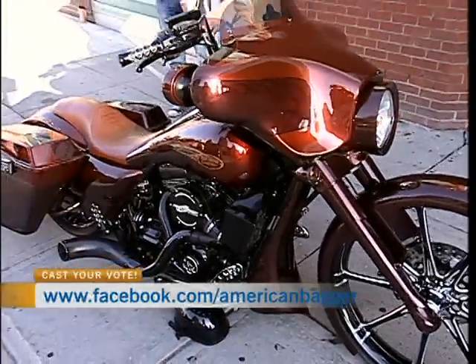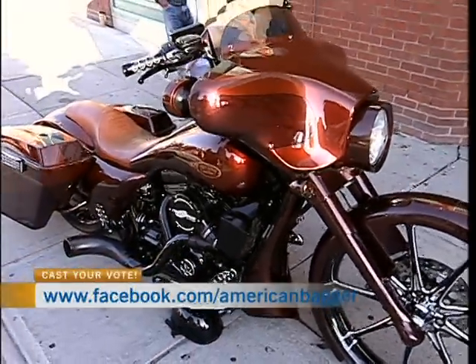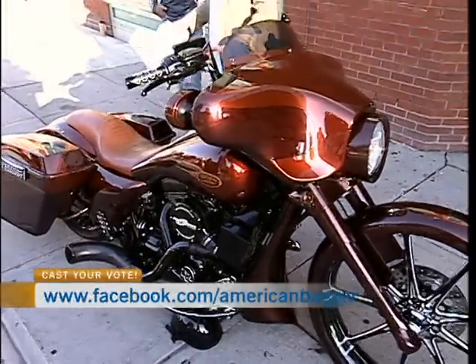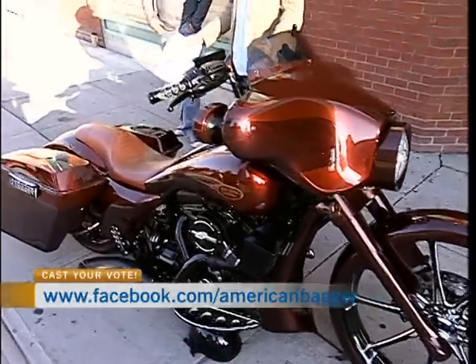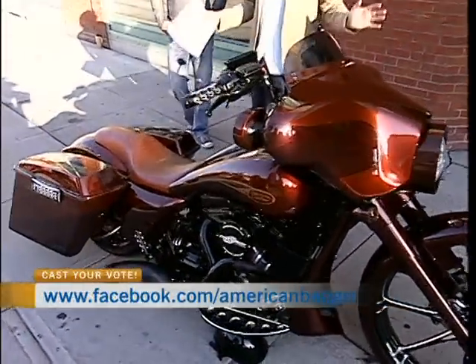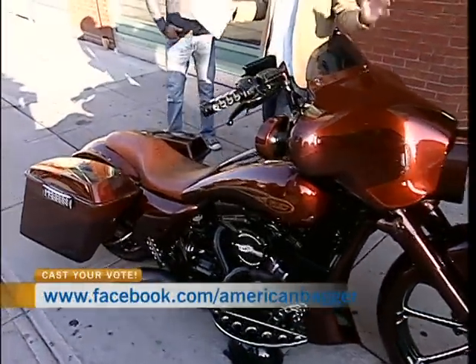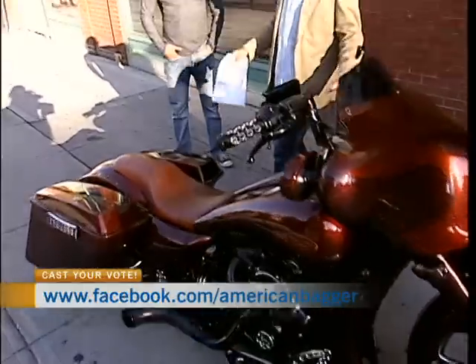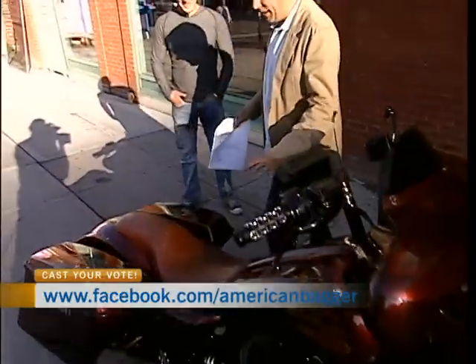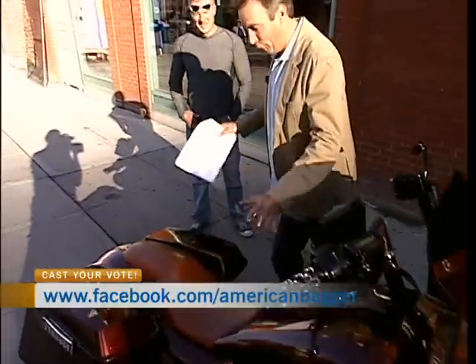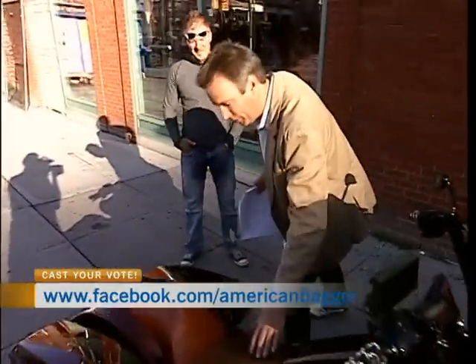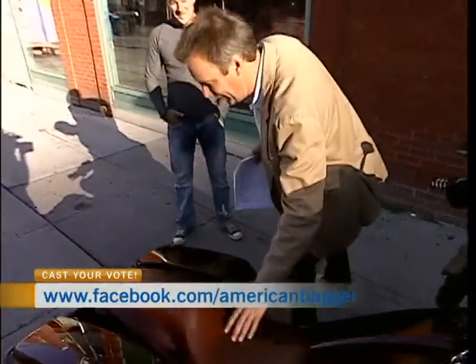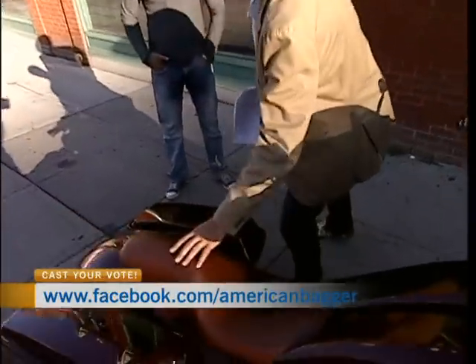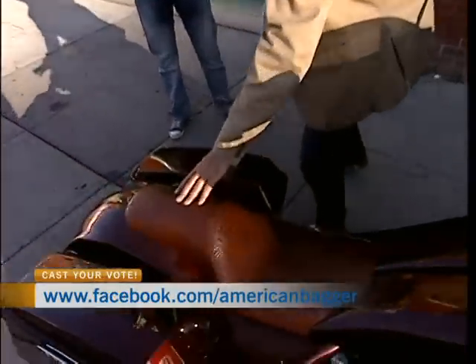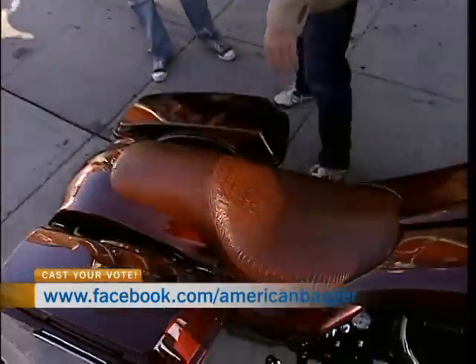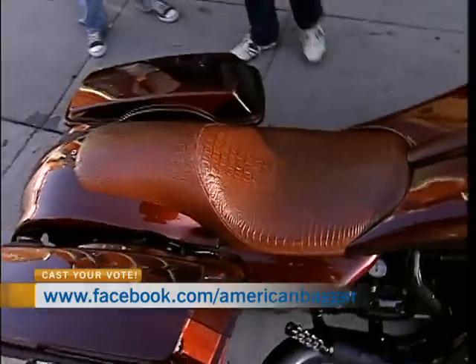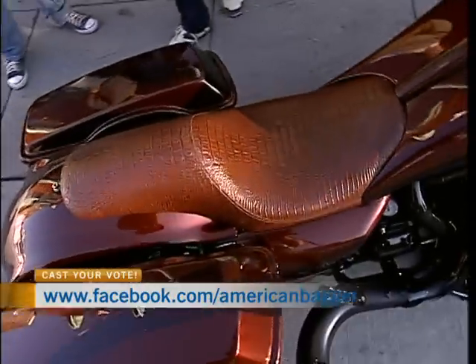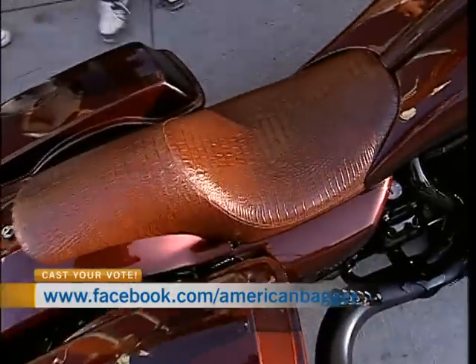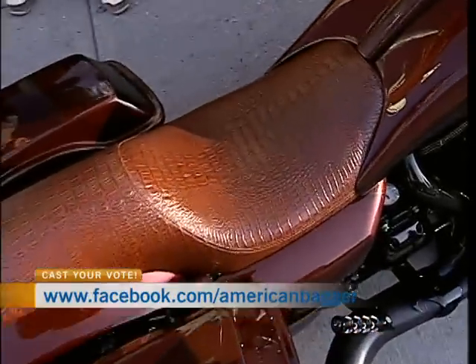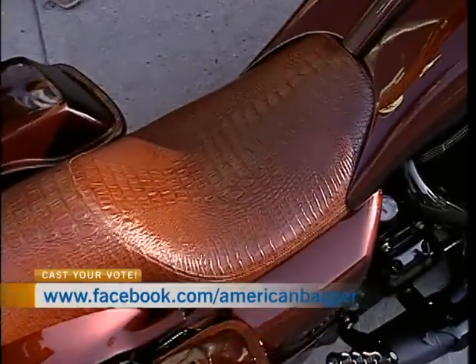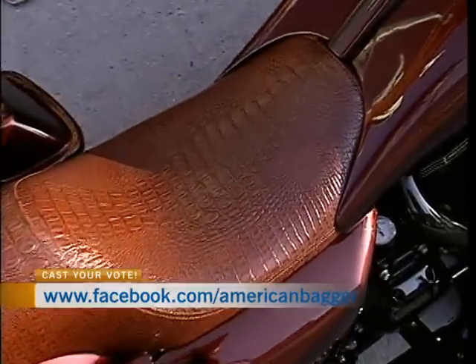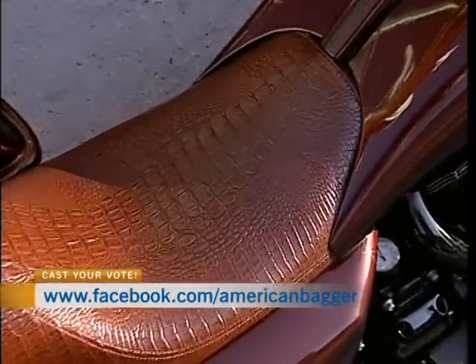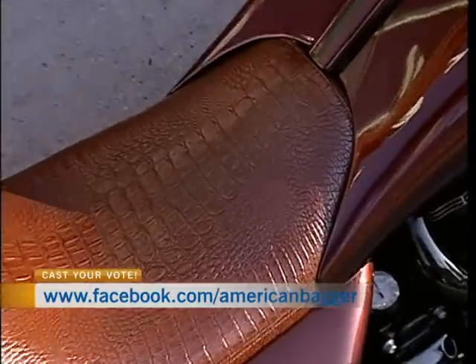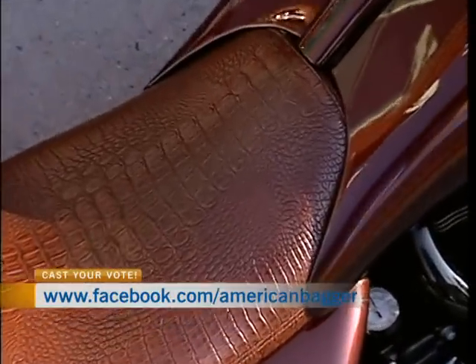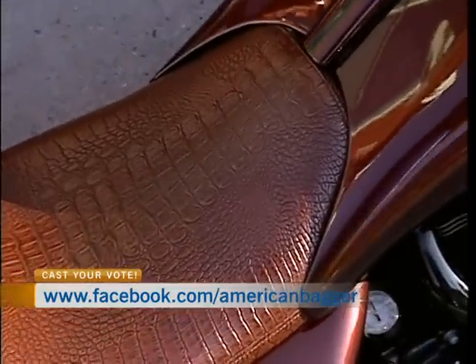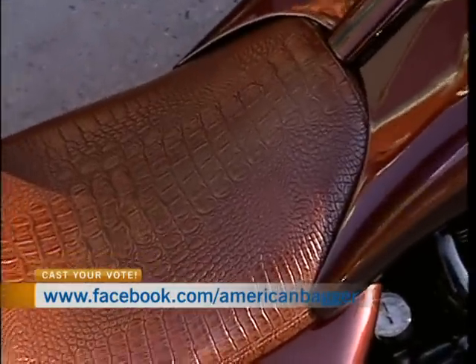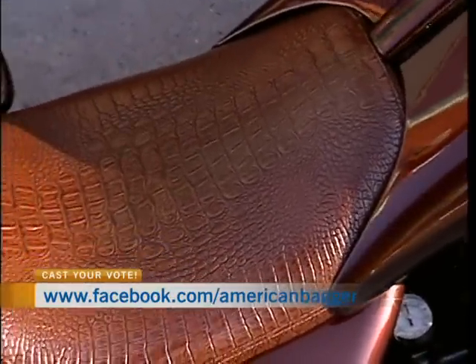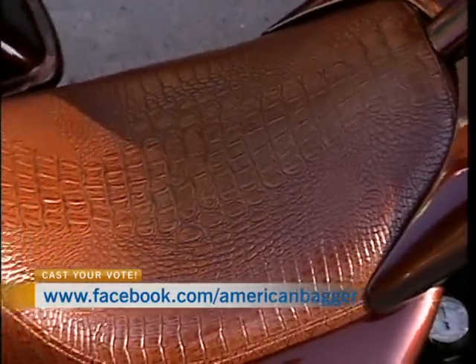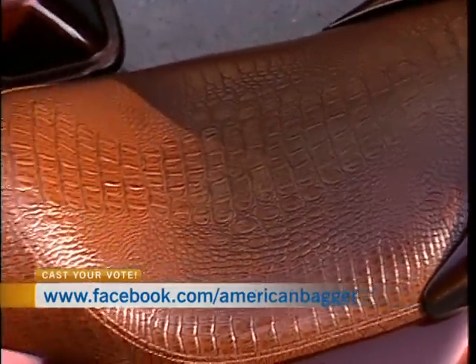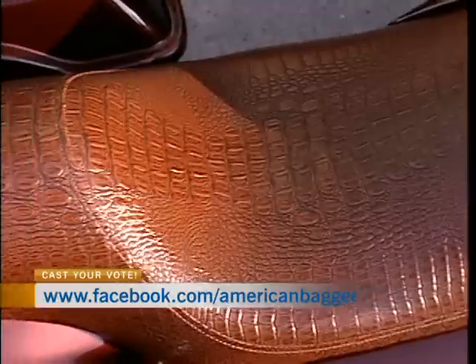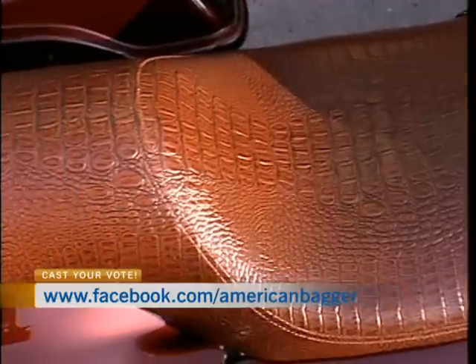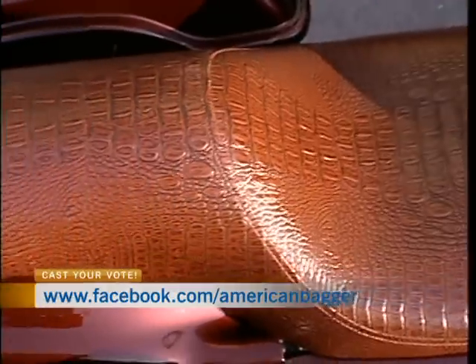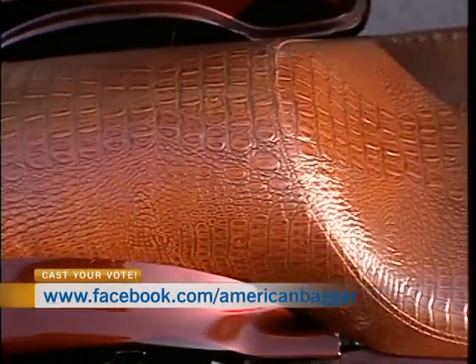The first thing that caught my eye besides the actual bike itself overall was the seat. Tell me about this seat. It's actually a fake alligator skin seat. I did look at the real stuff, but it's very uncomfortable. I imagine it would be, but that's pretty good looking anyway.